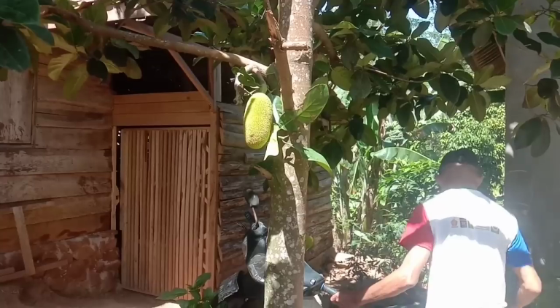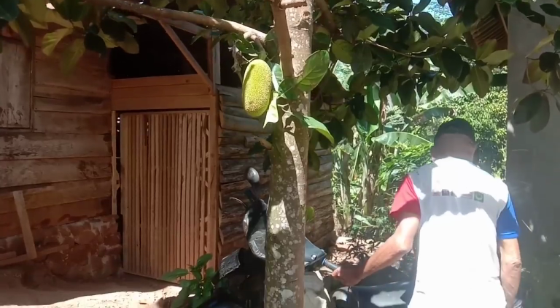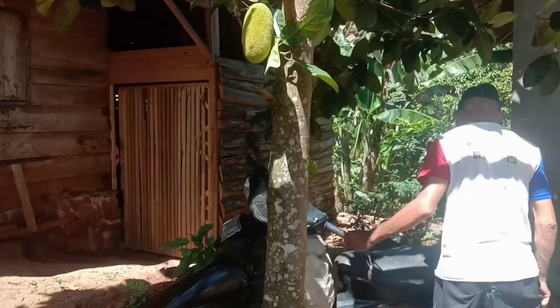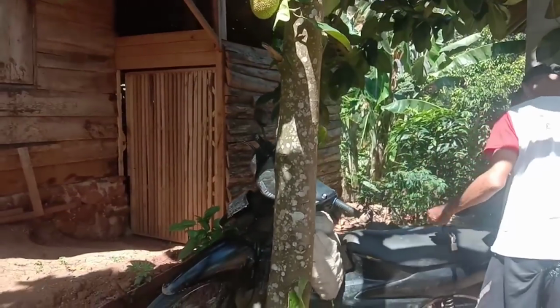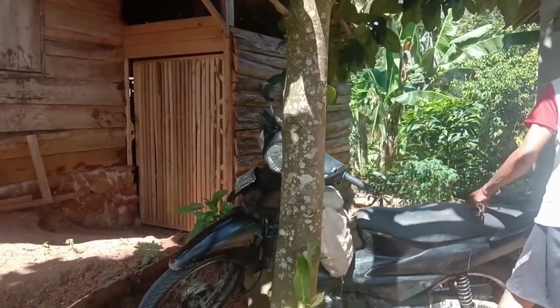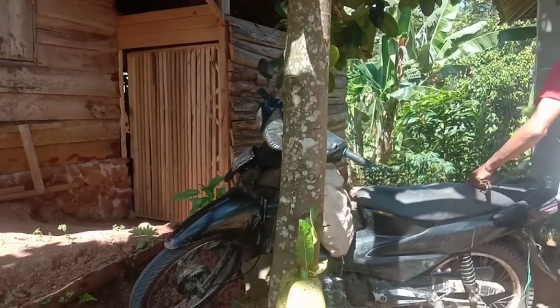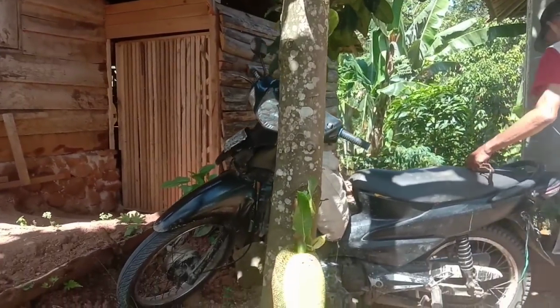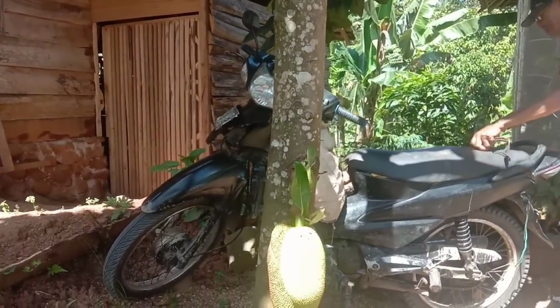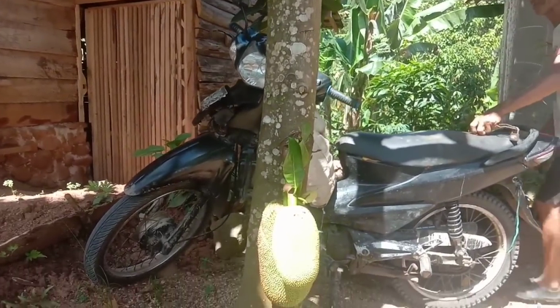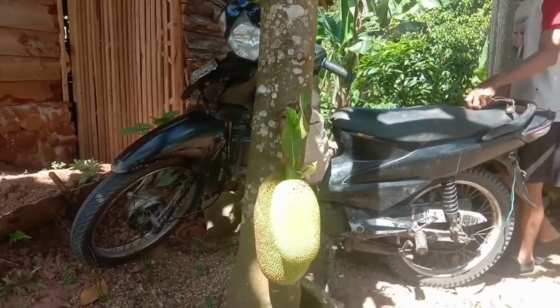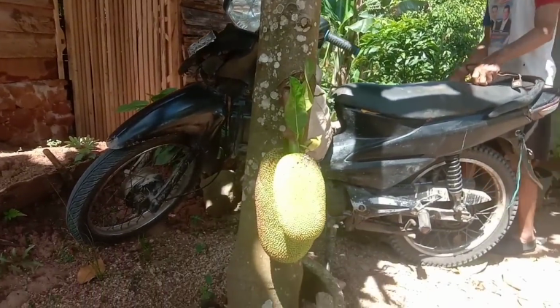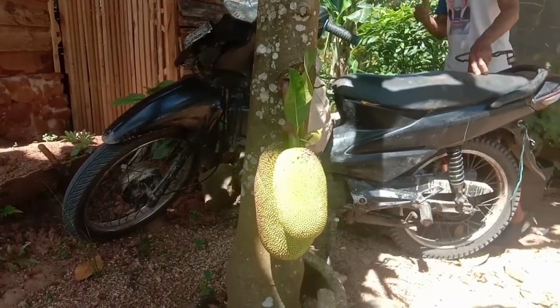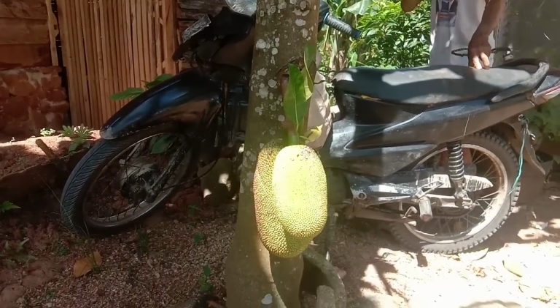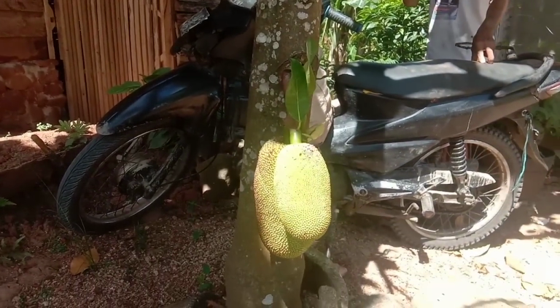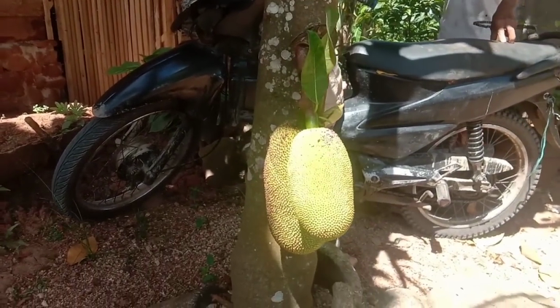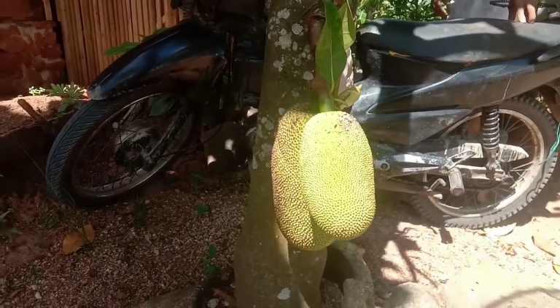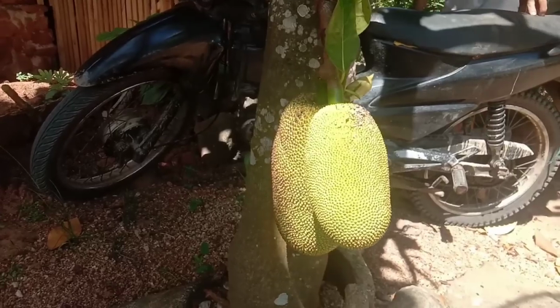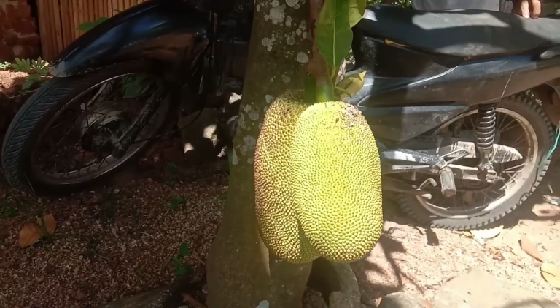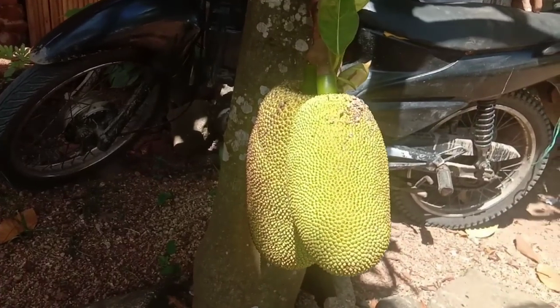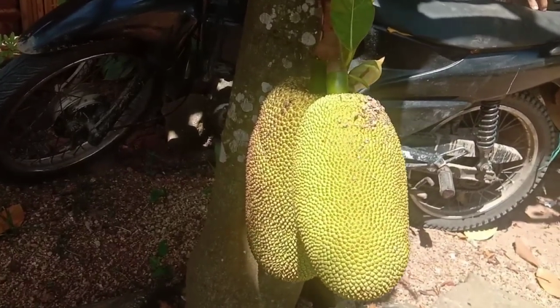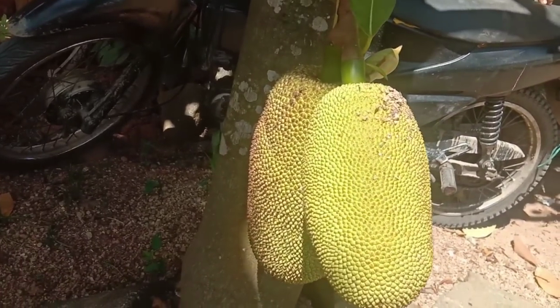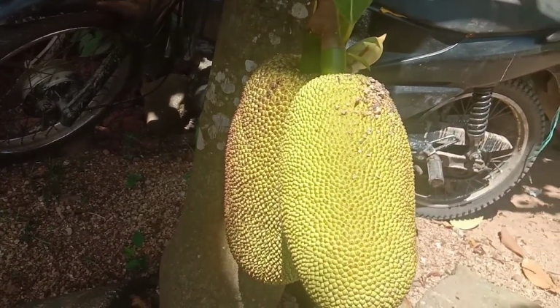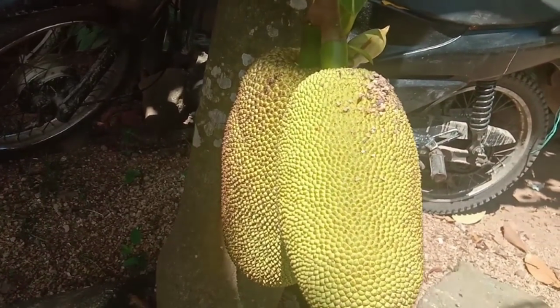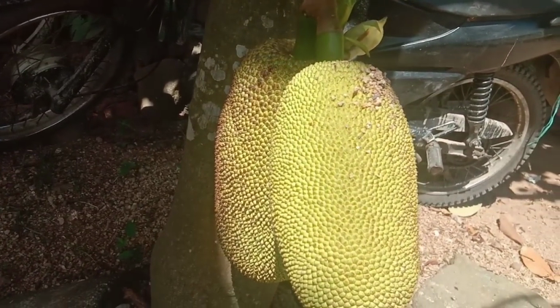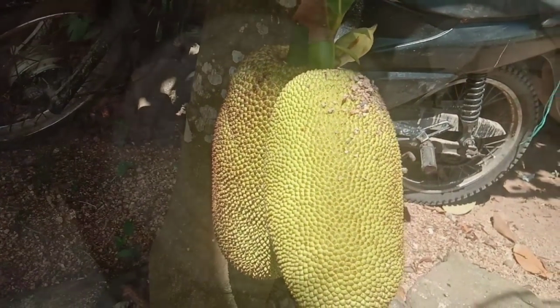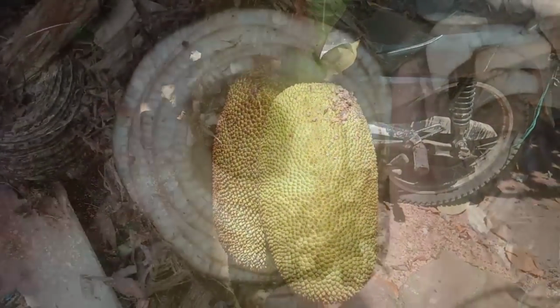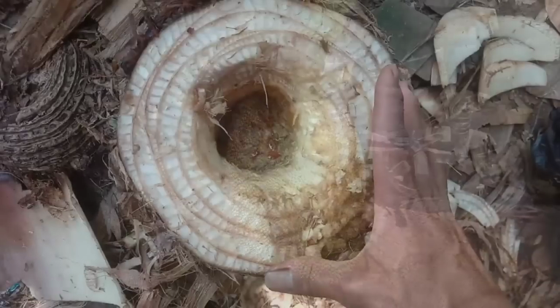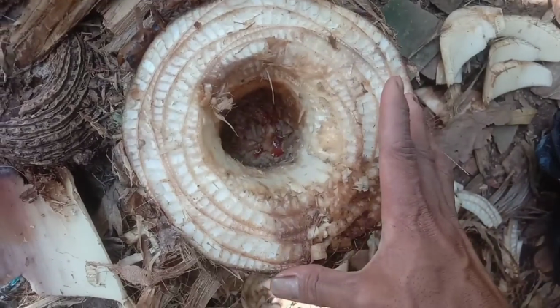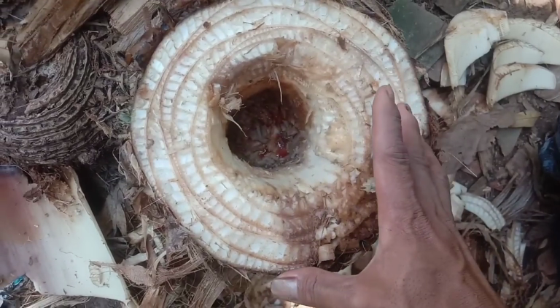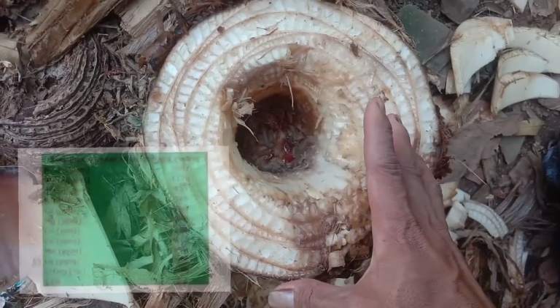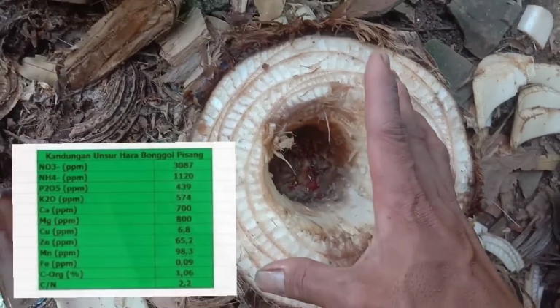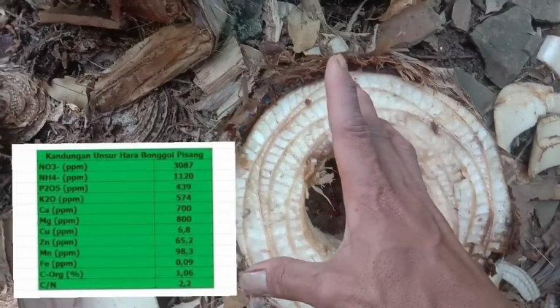Untuk selanjutnya, ada solusi juga bagi teman-teman yang keberatan dengan beras sebagai sumber karbohidrat. Admin ganti dengan biji nangka.